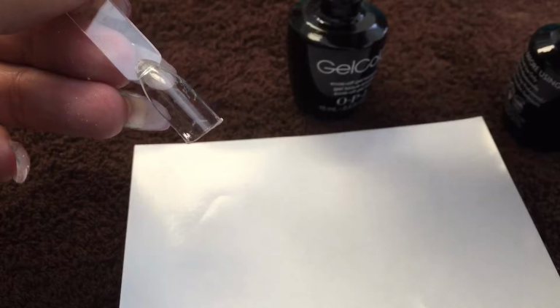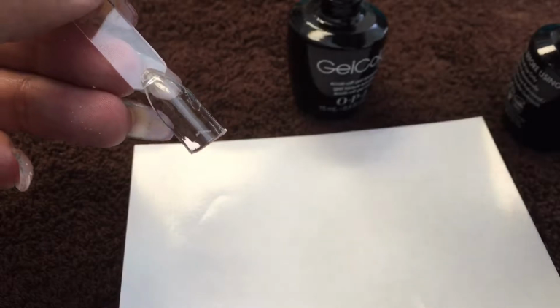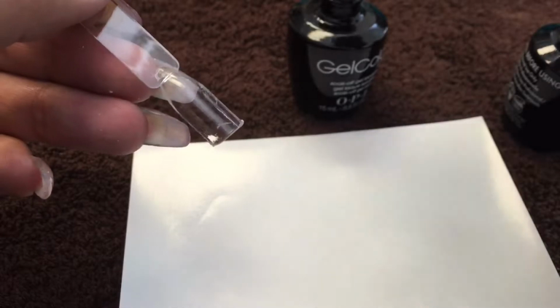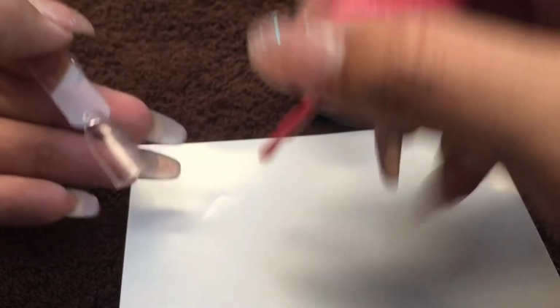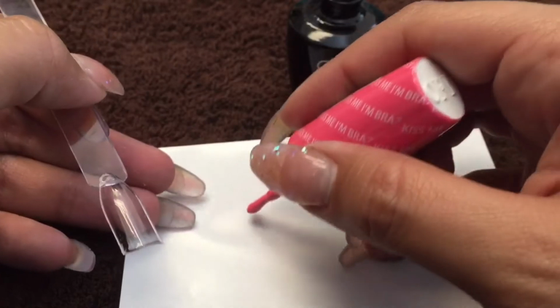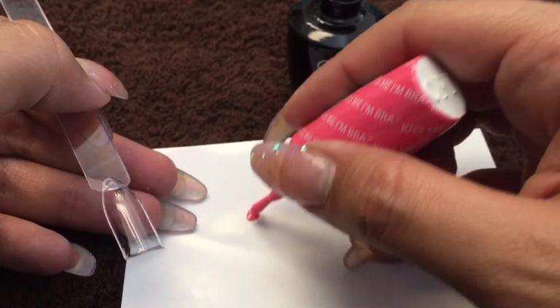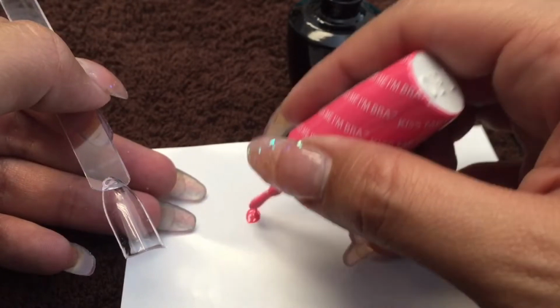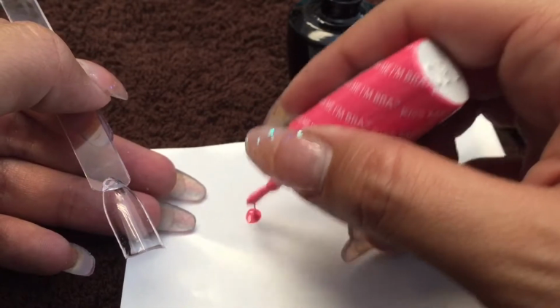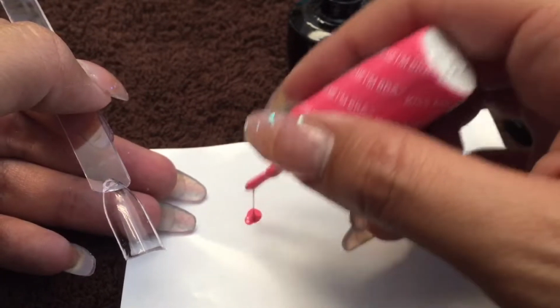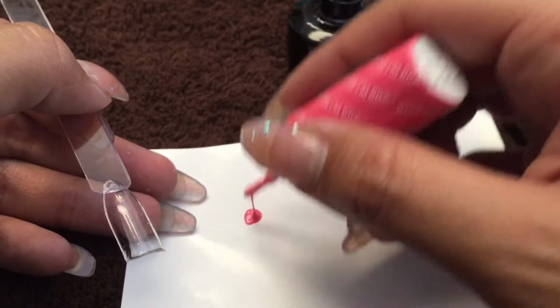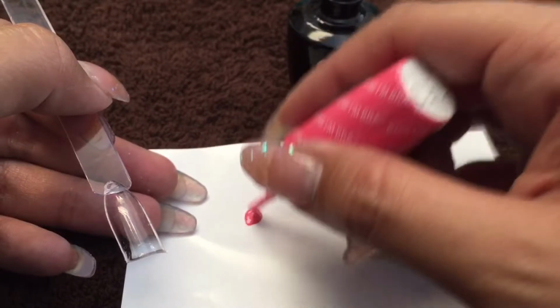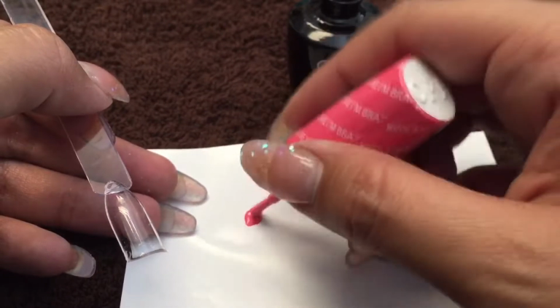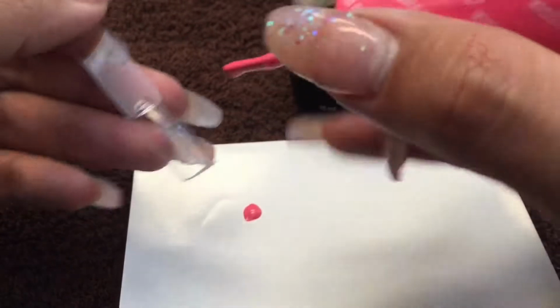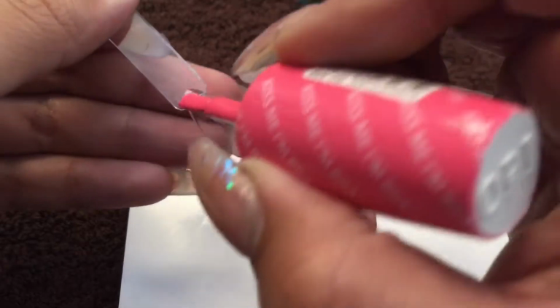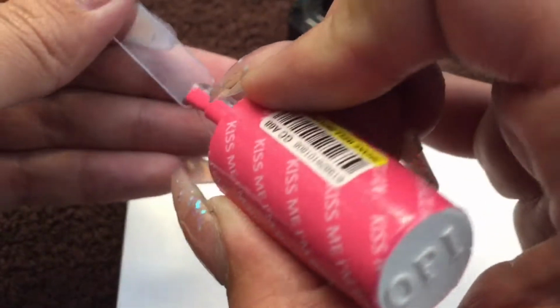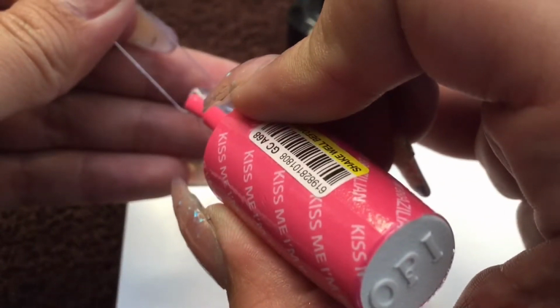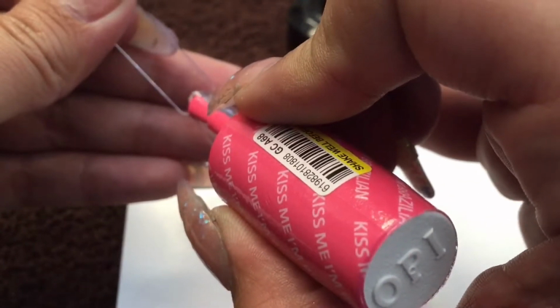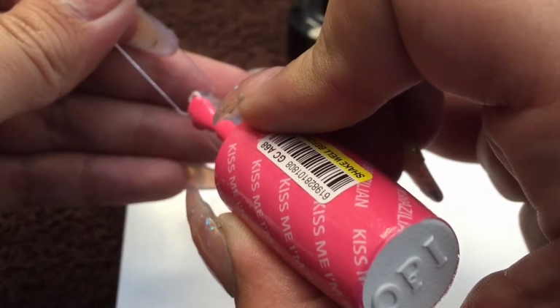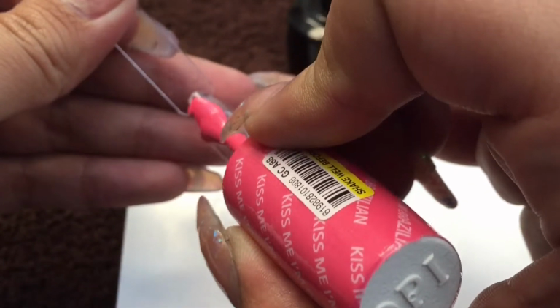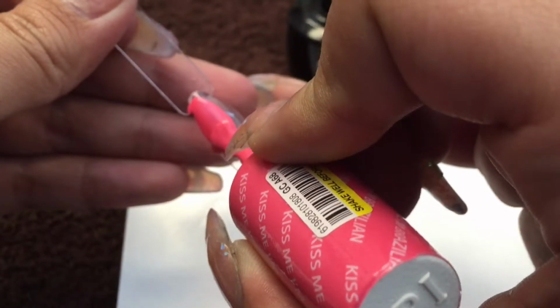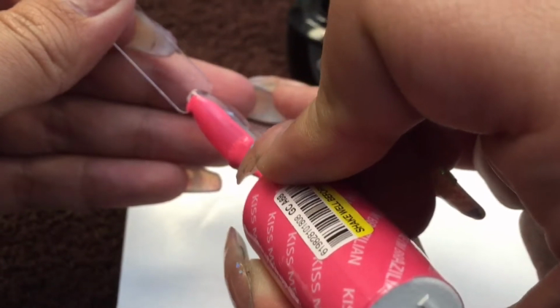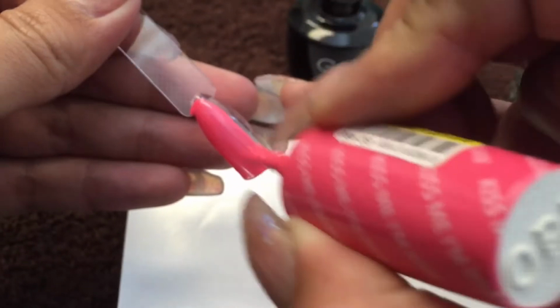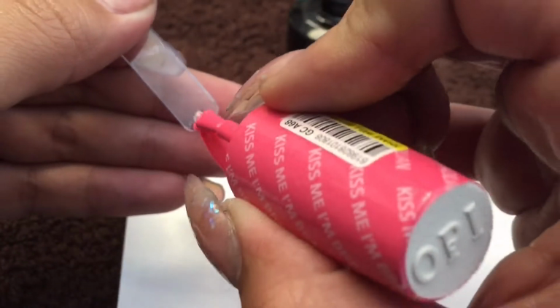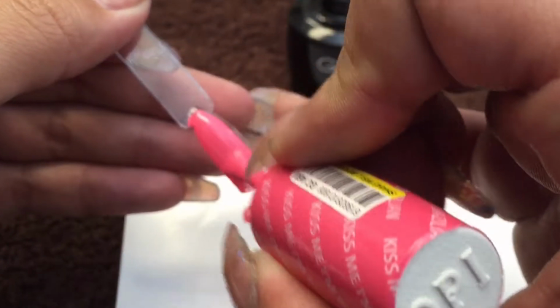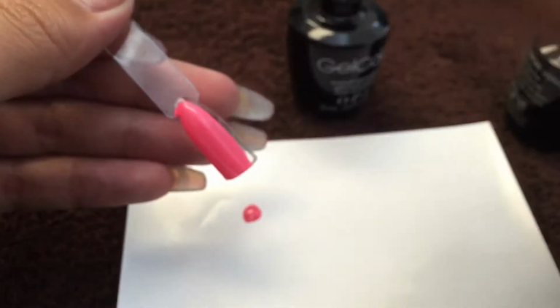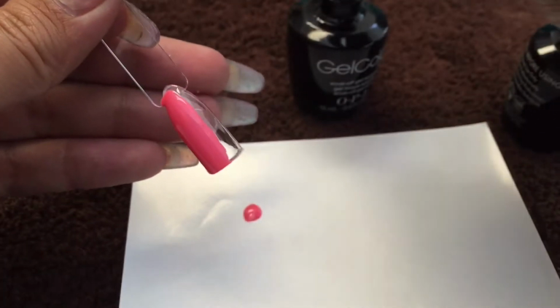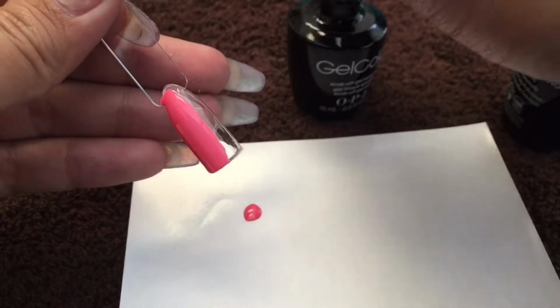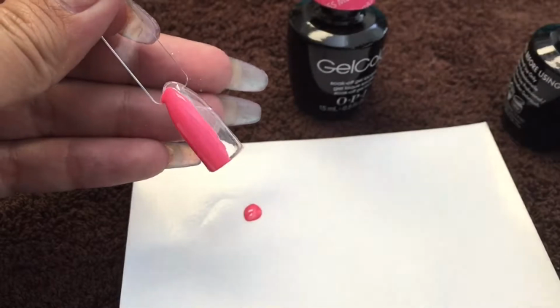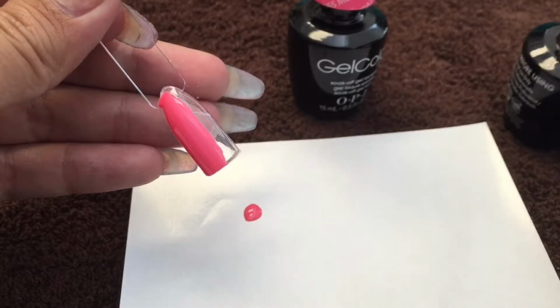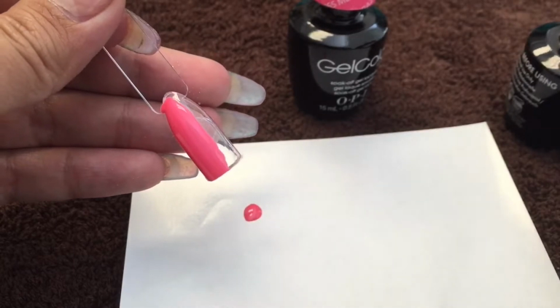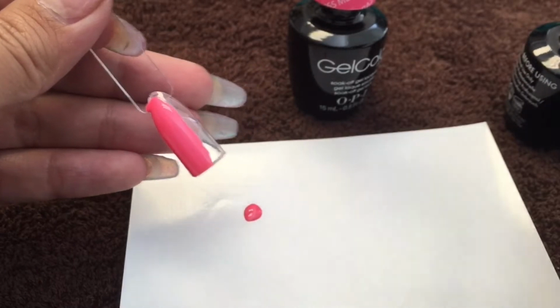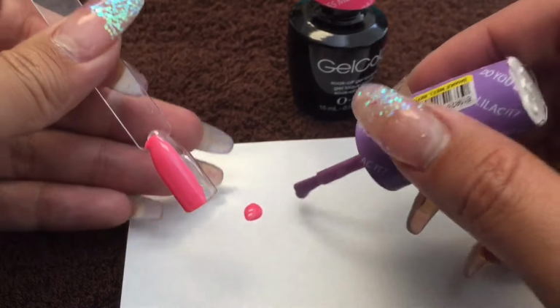Hi guys, welcome to my channel! Today I'm going to show you how to do a gradient nail or ombre nail using gel polish. First, we're gonna start off by taking our first color and dabbing a little bit onto the paper.